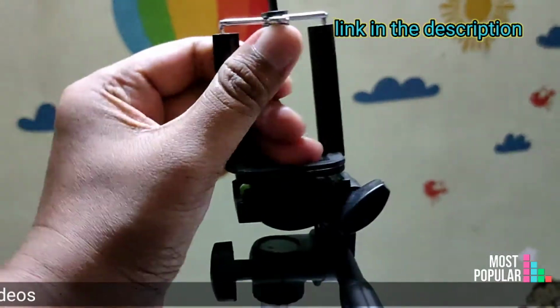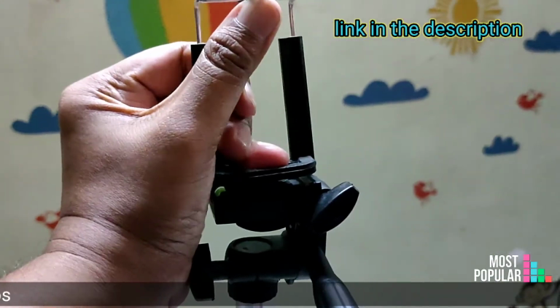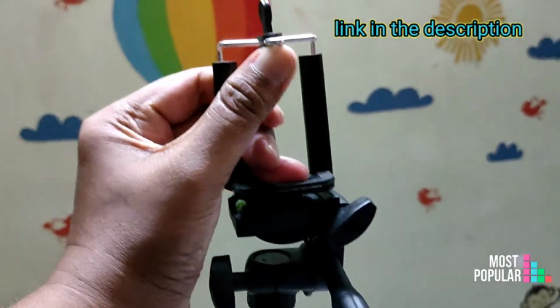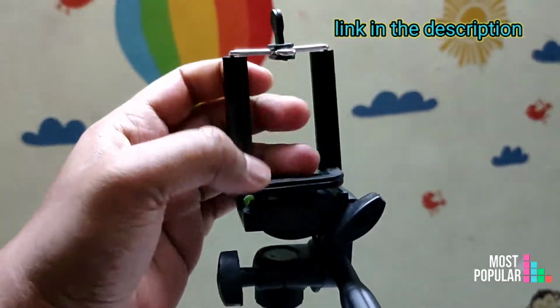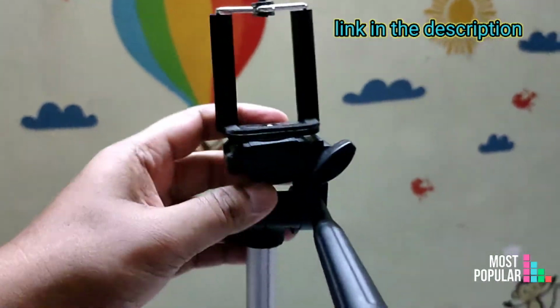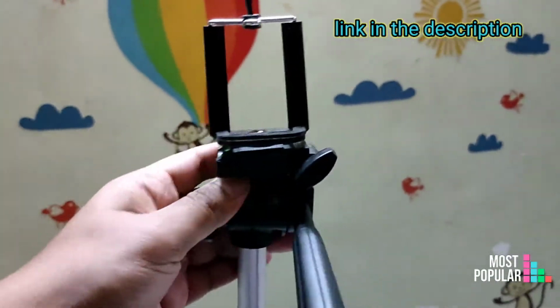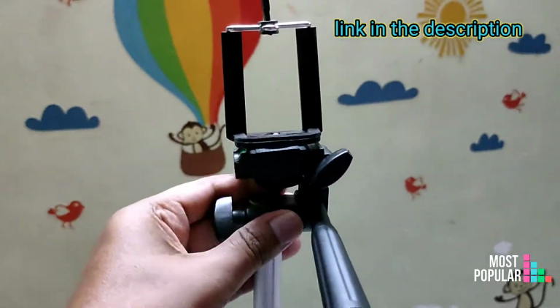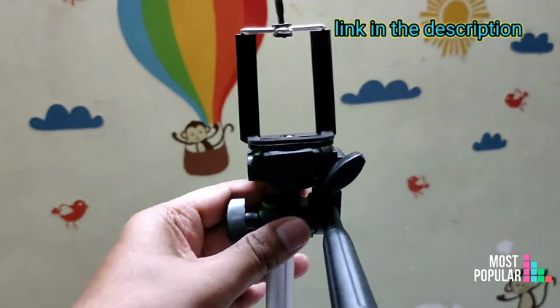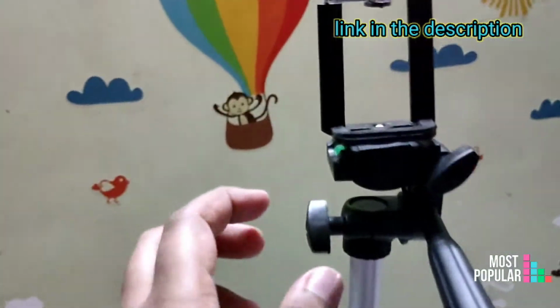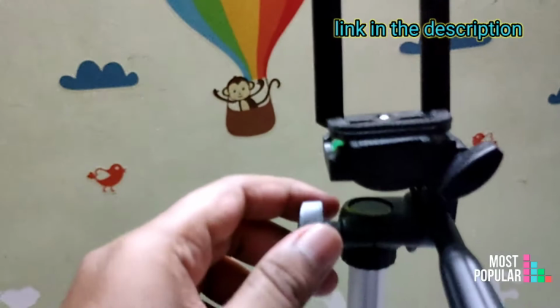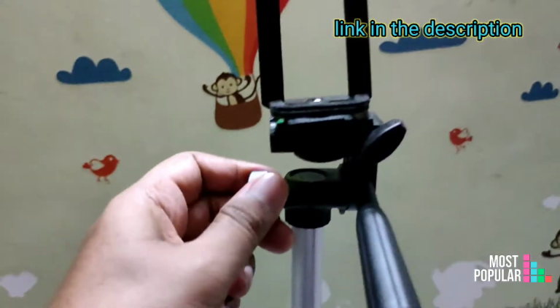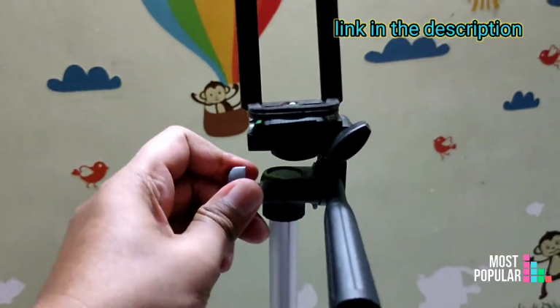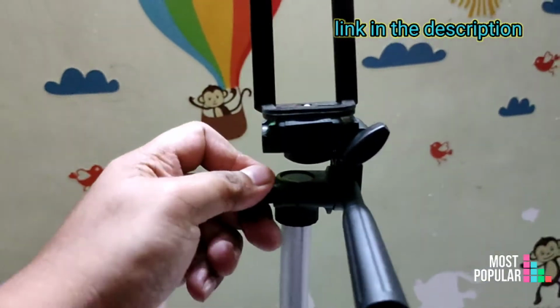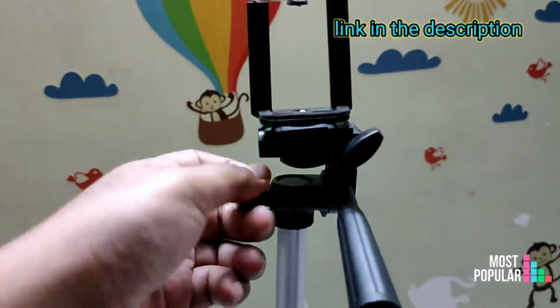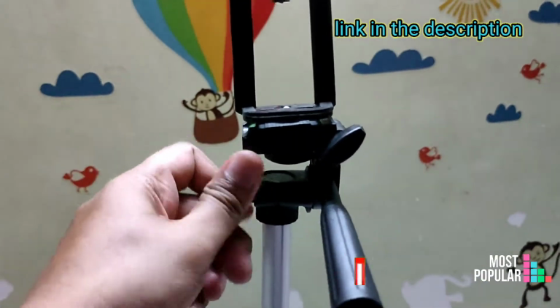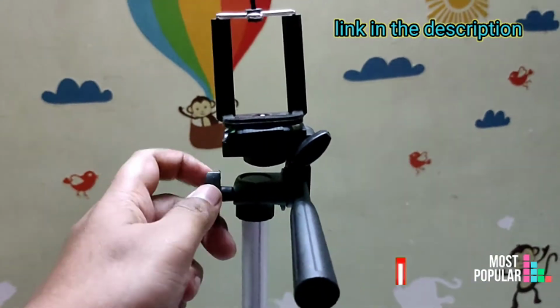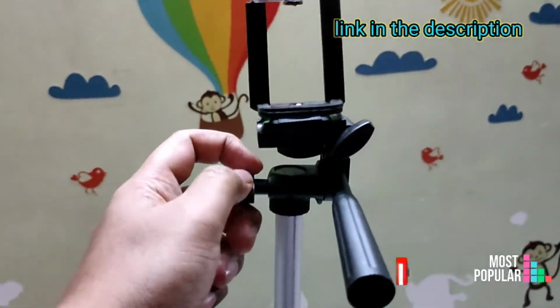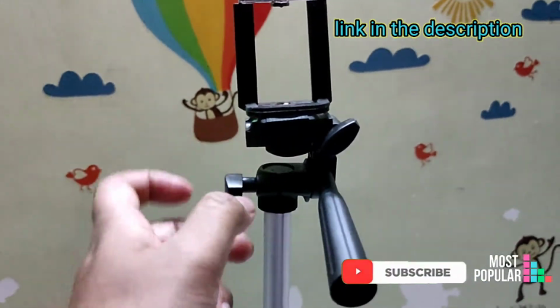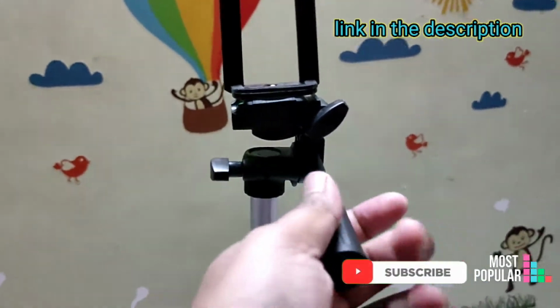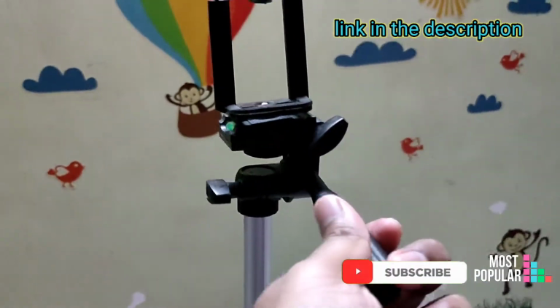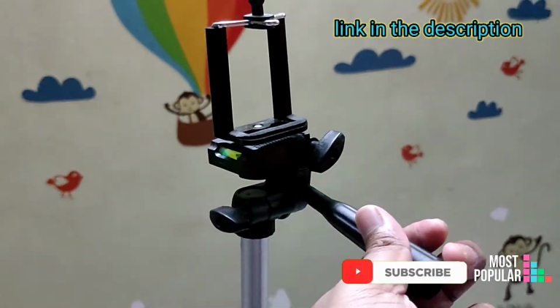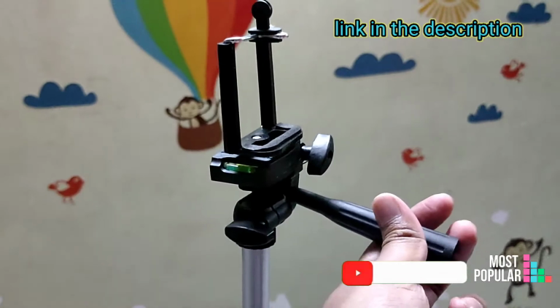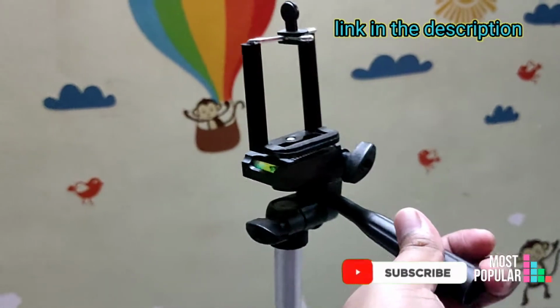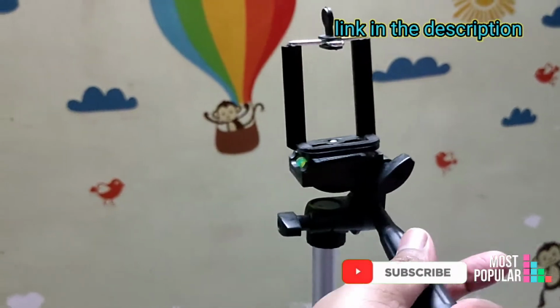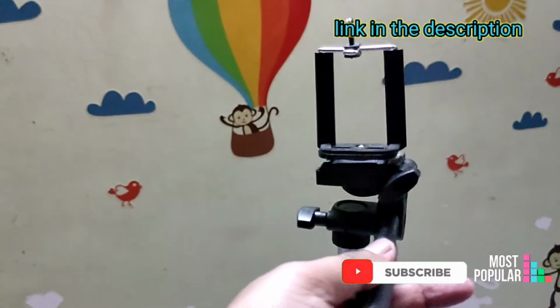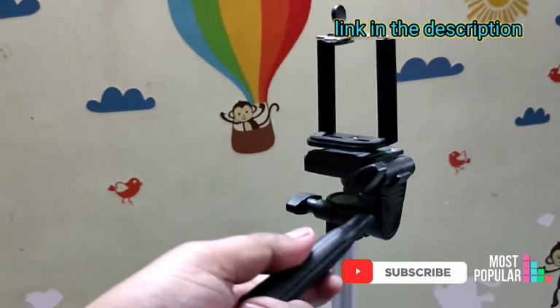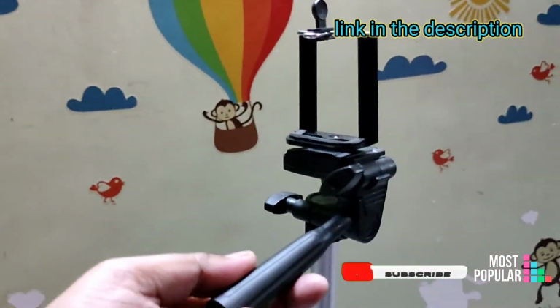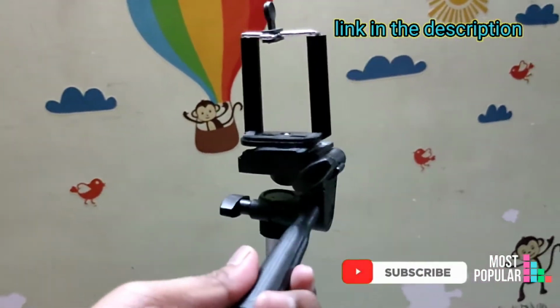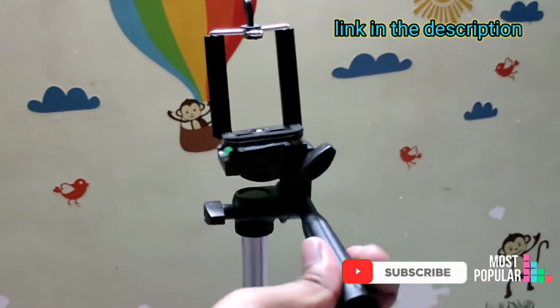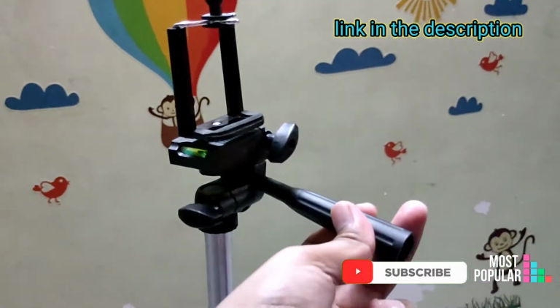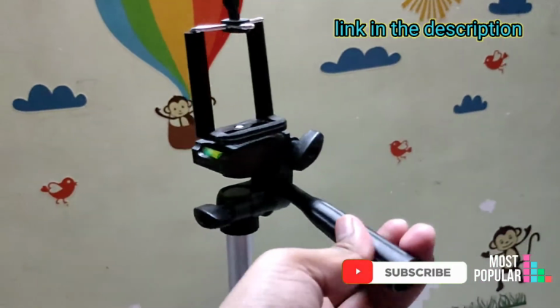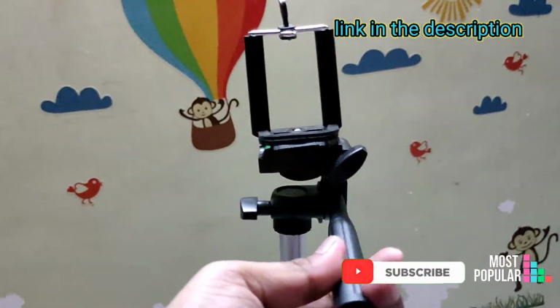This is a standard grip. The left side button will be able to rotate the camera and tripod to 360 degrees.